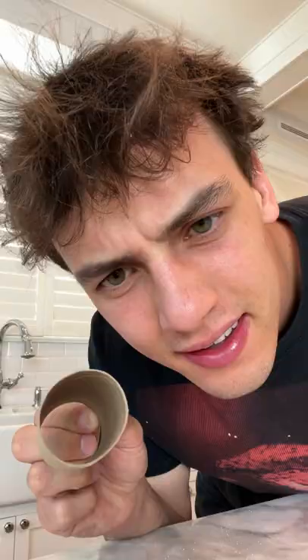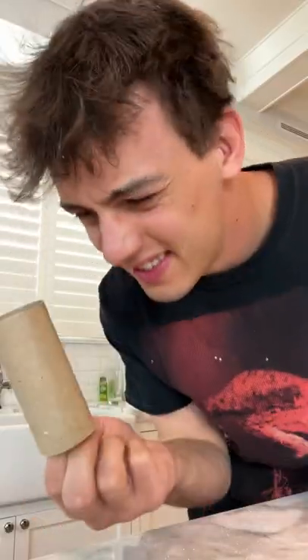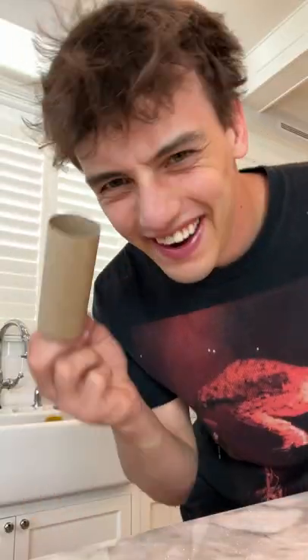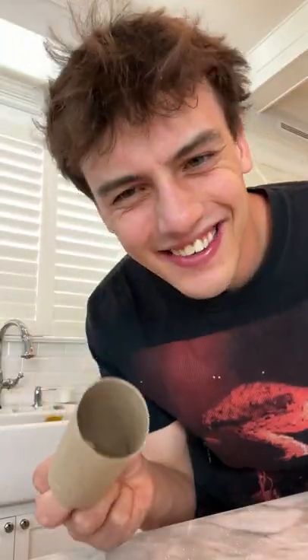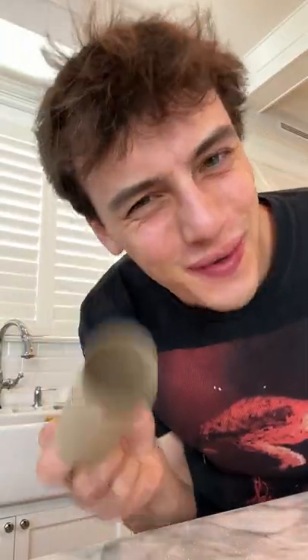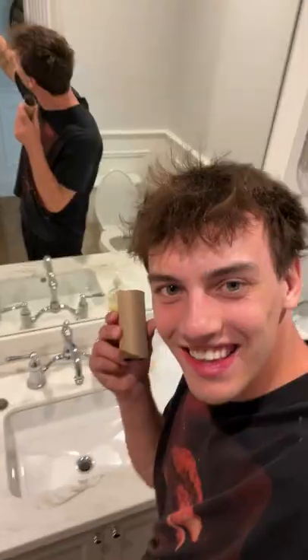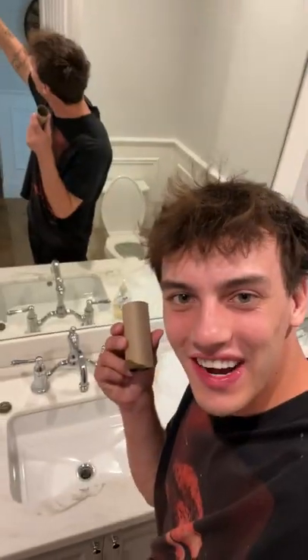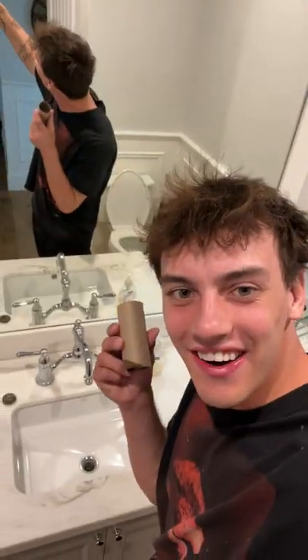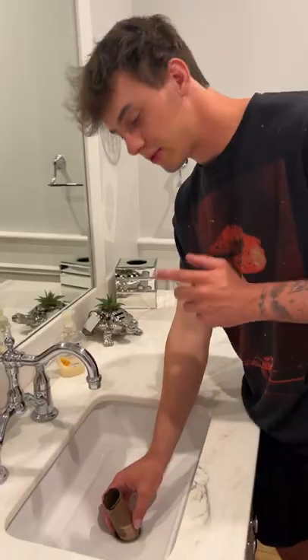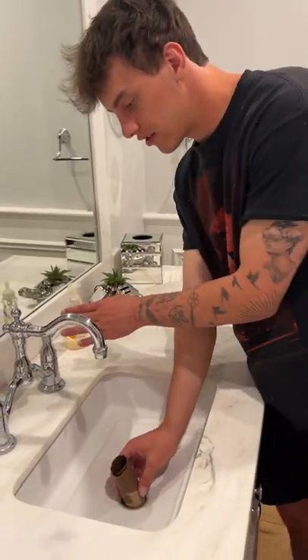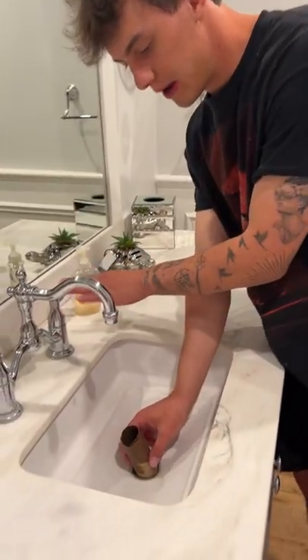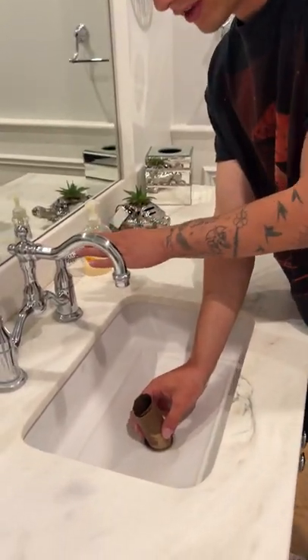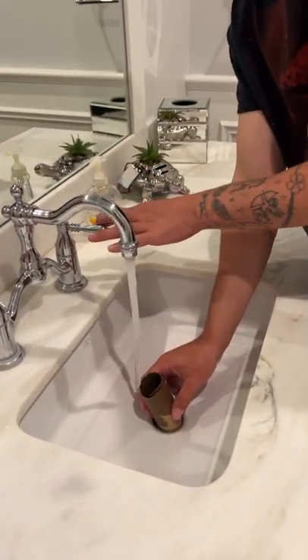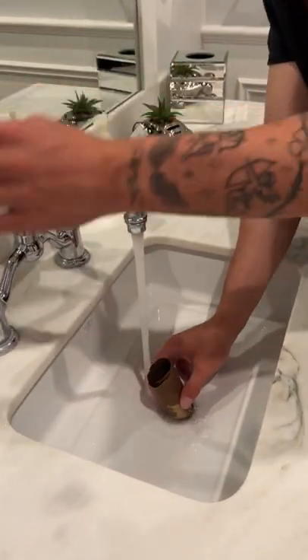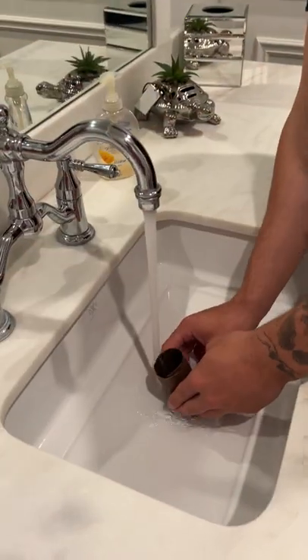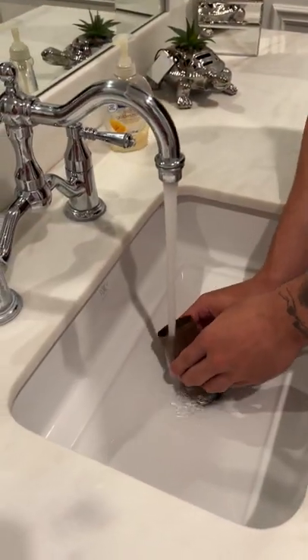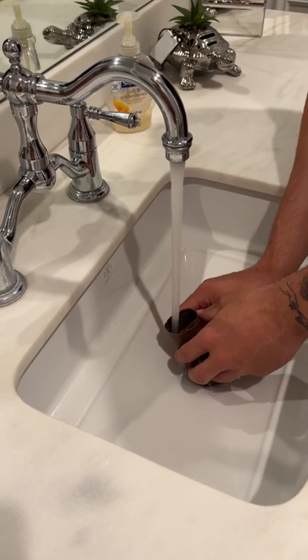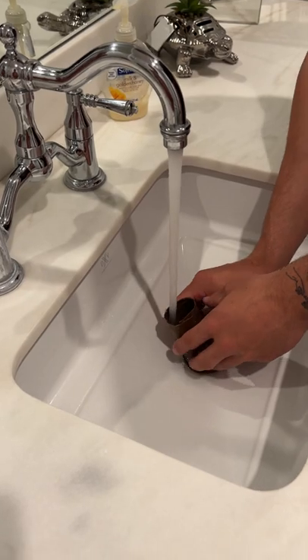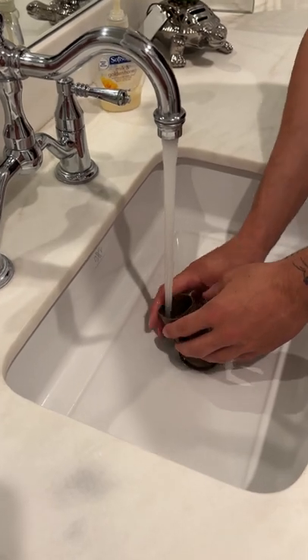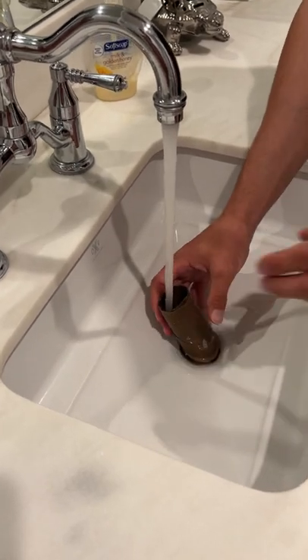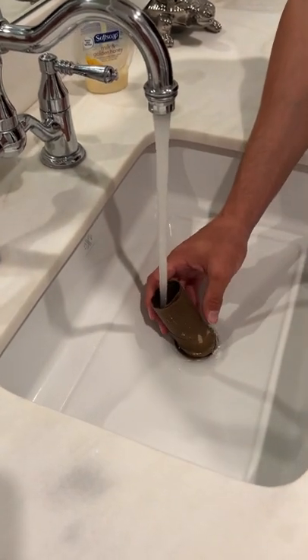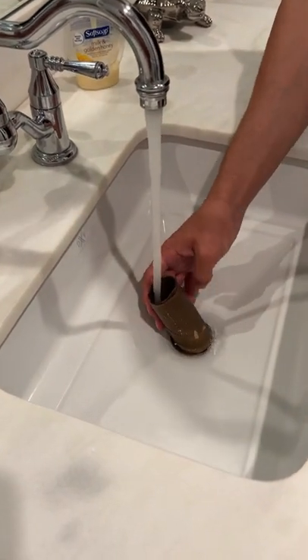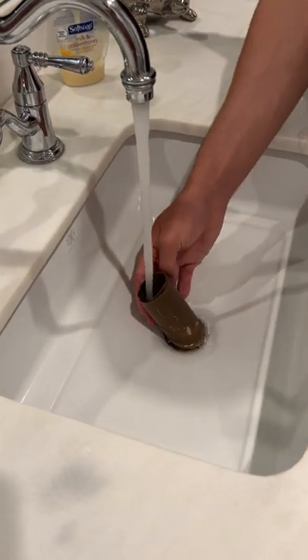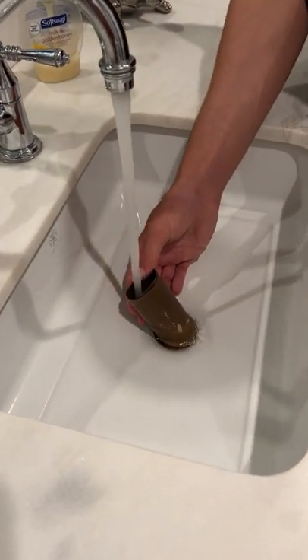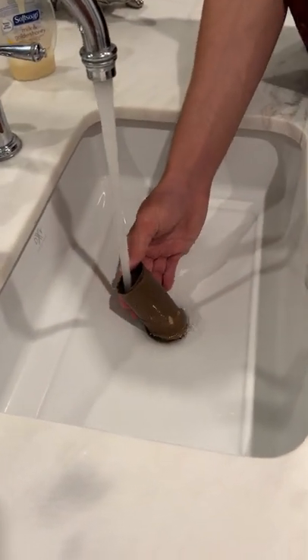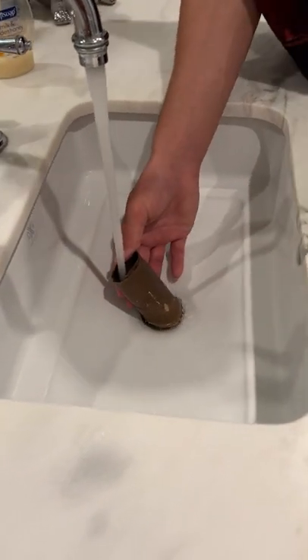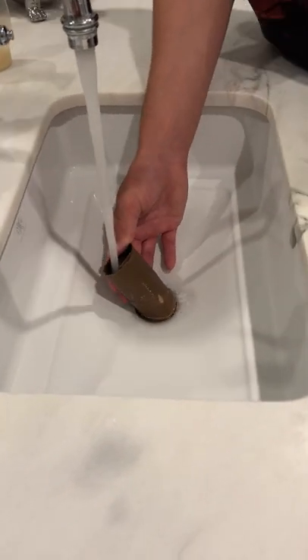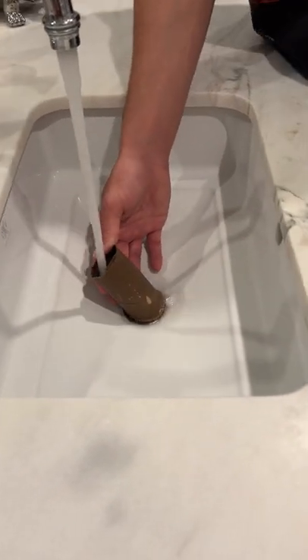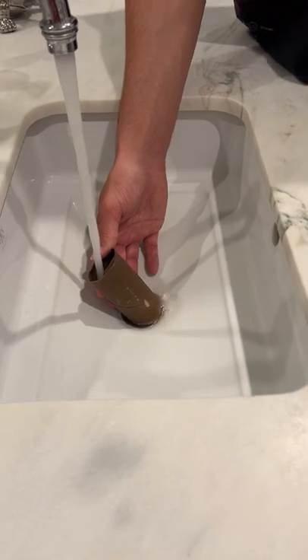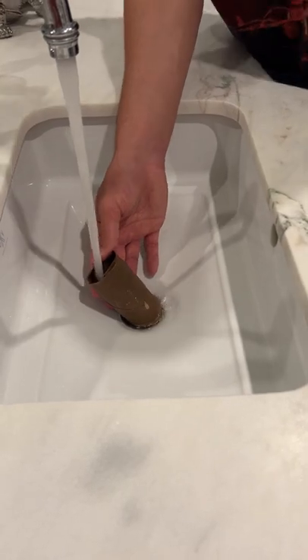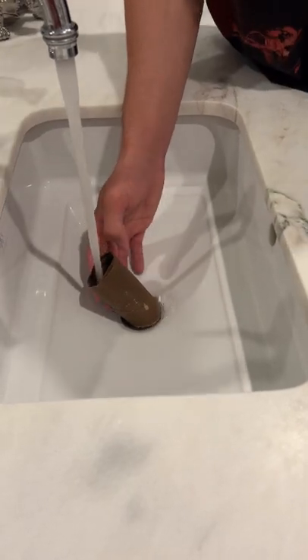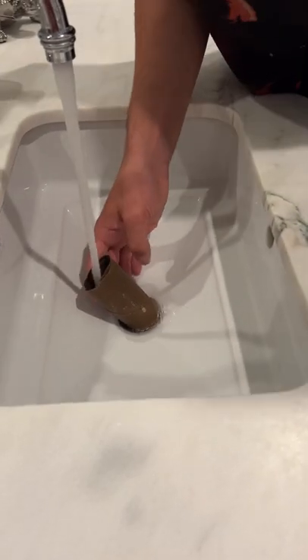Does that actually work? Let's find out. We're going to take our toilet paper roll here, turn our water on, and just start filling it up — and it just goes straight through.